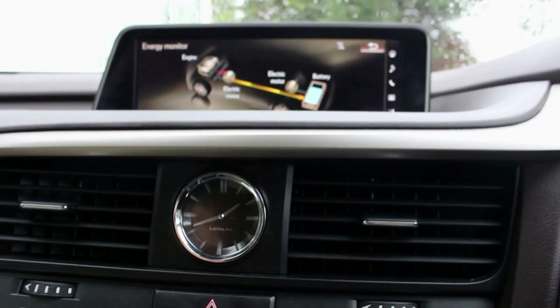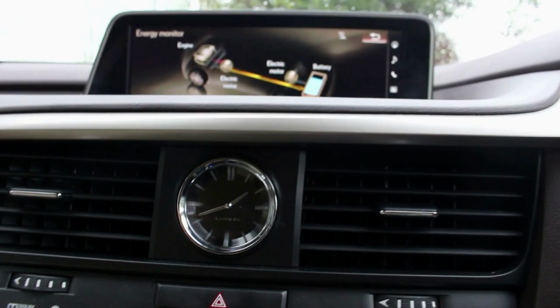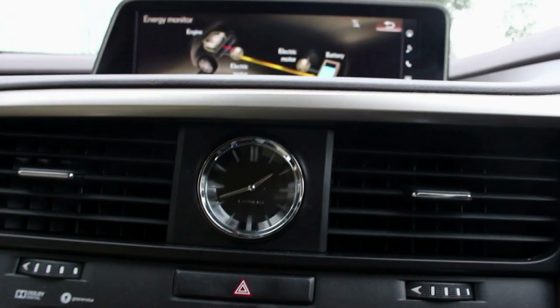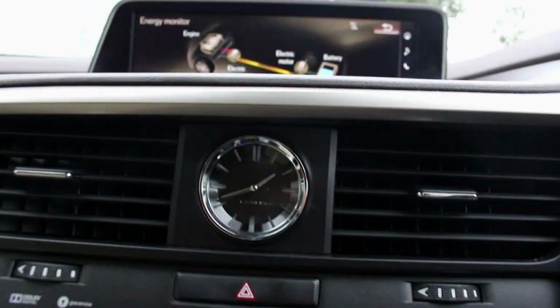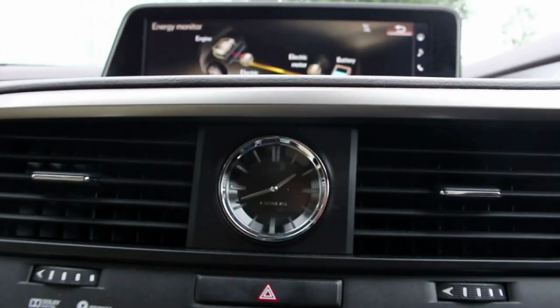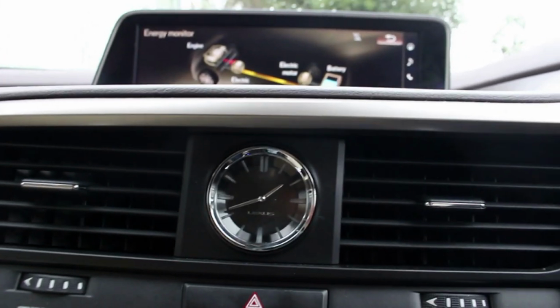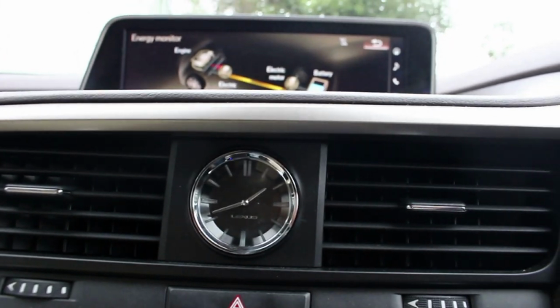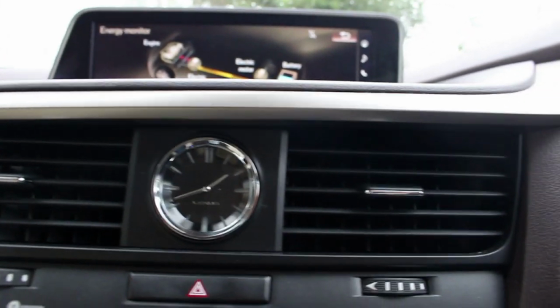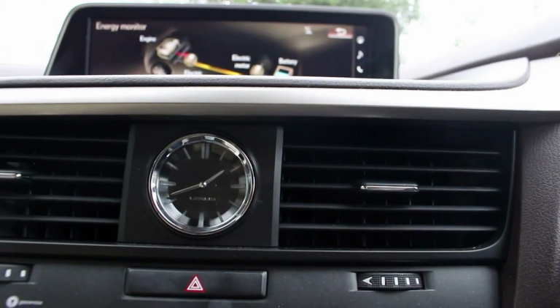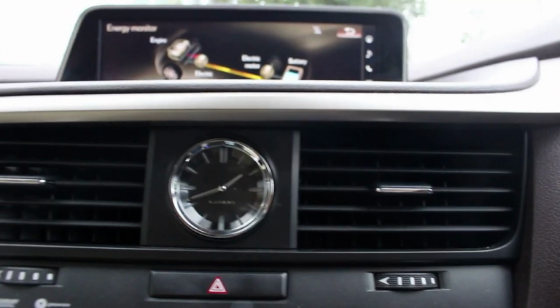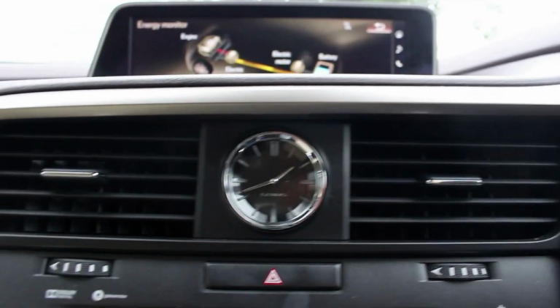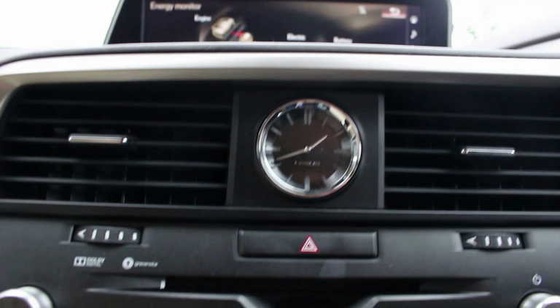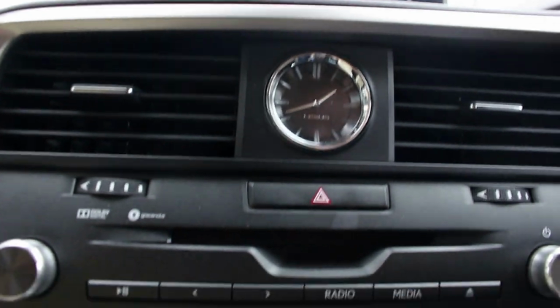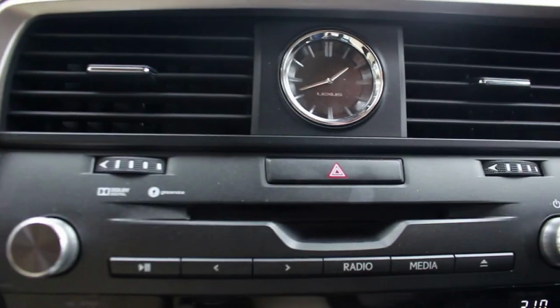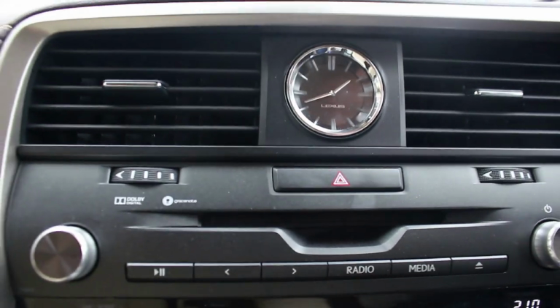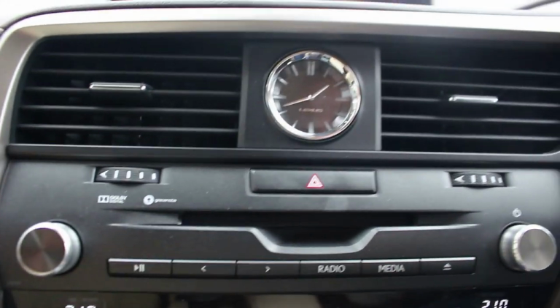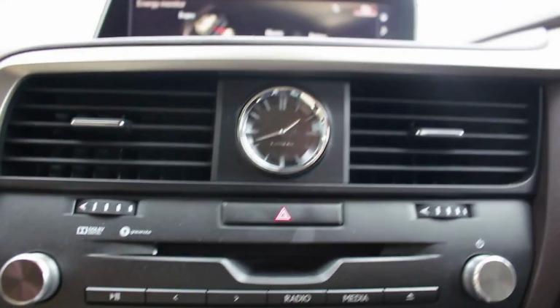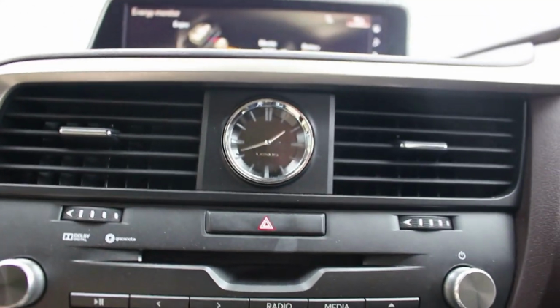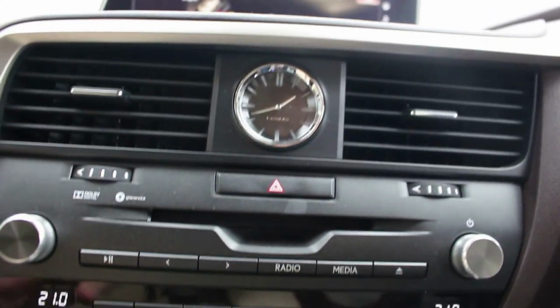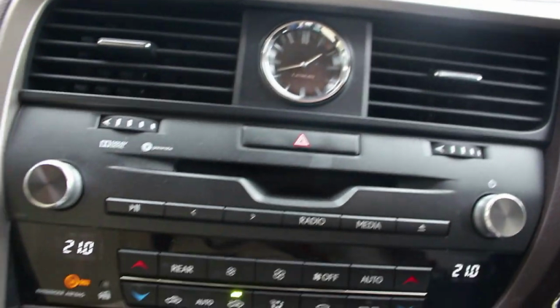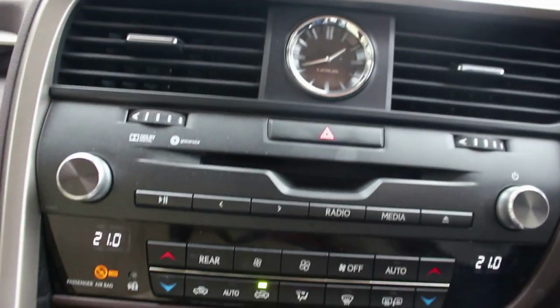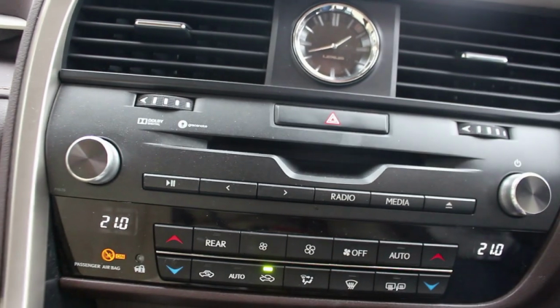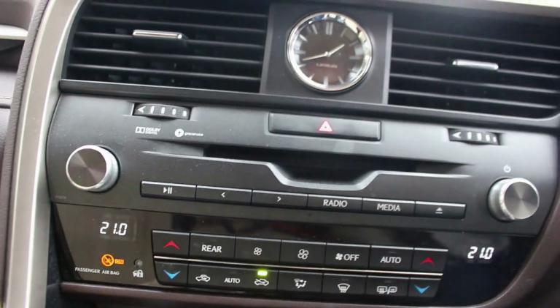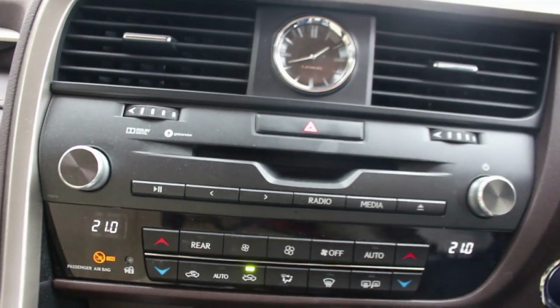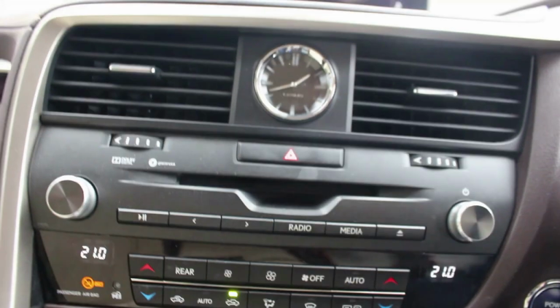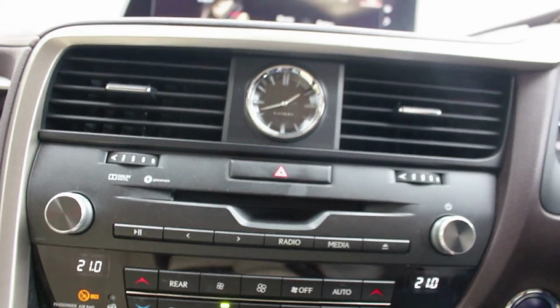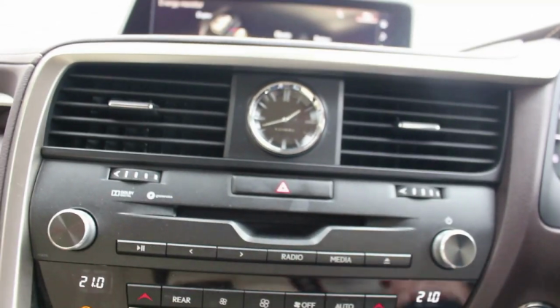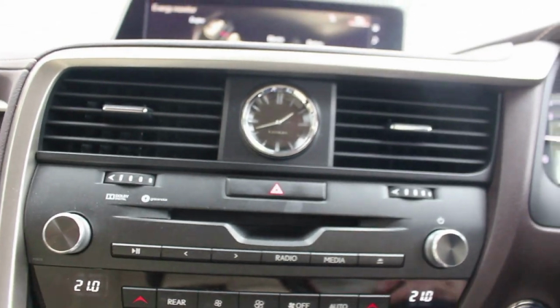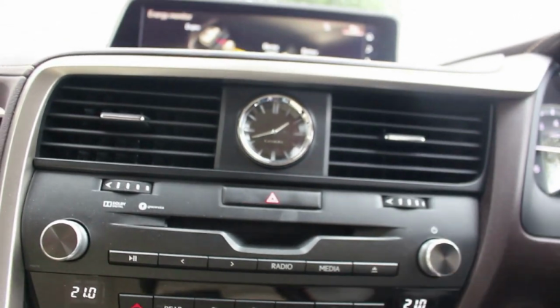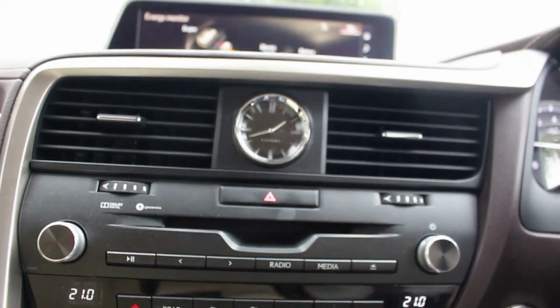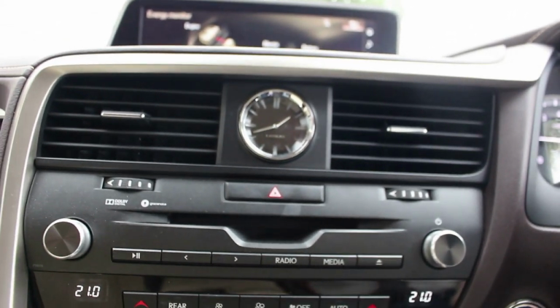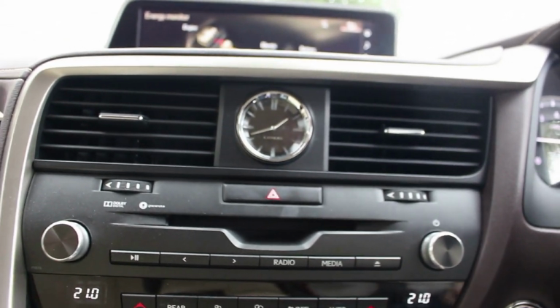I also like these analogue clocks that Lexus do — it's quite a classy touch. We've got Dolby digital sound. This particular car is not fitted with the Mark Levinson, so that's an optional upgrade, however I would recommend it as I think it's quite a nice feature.